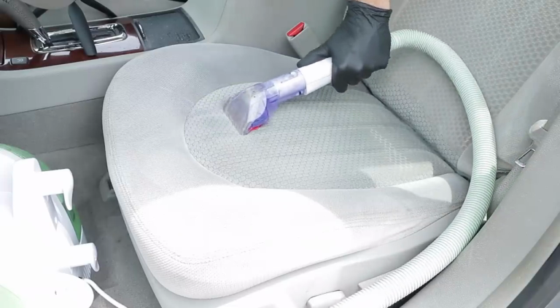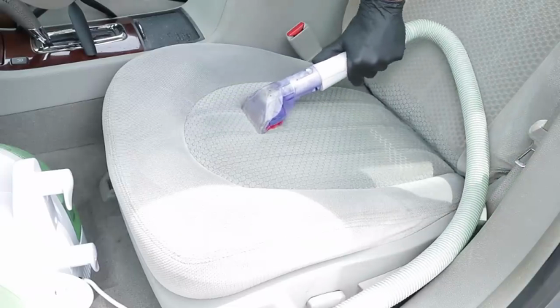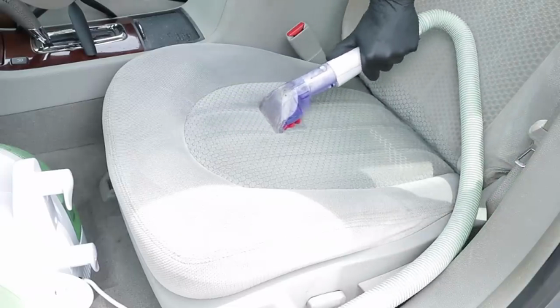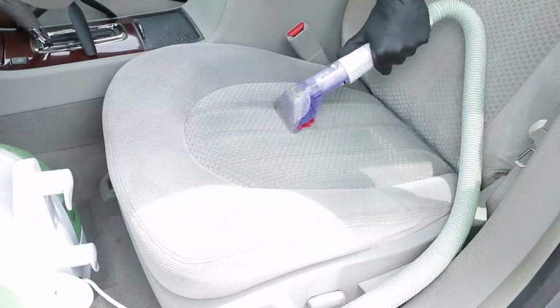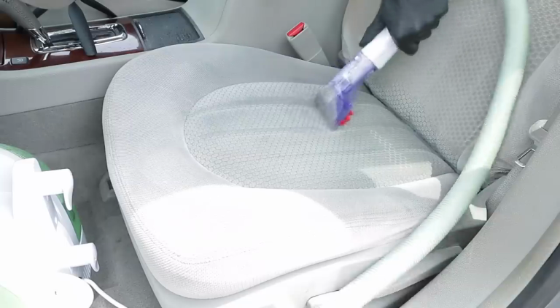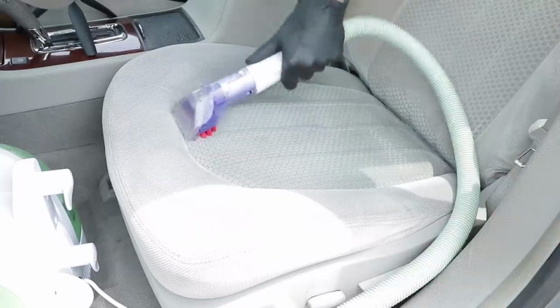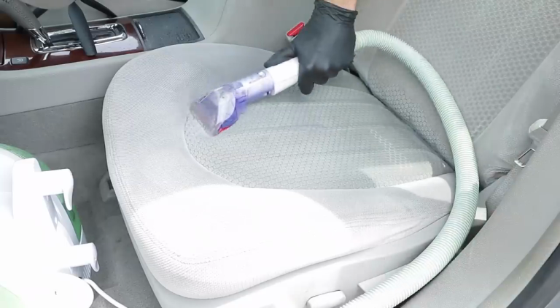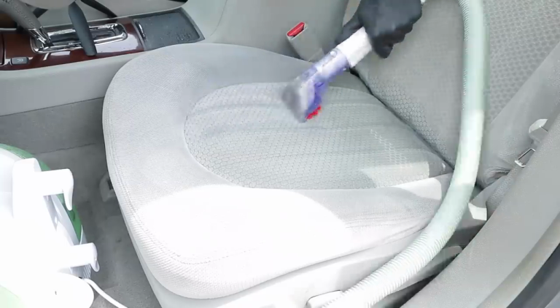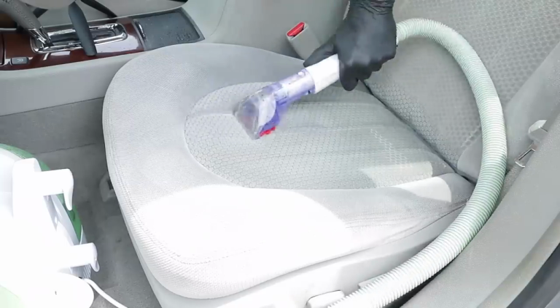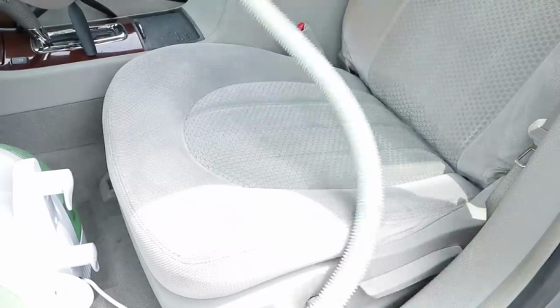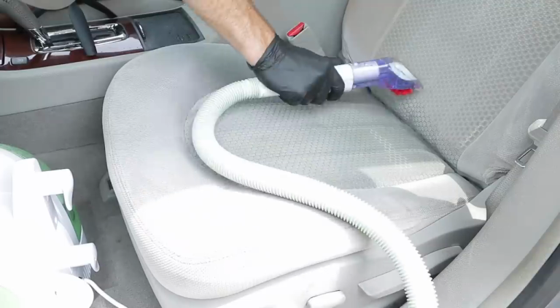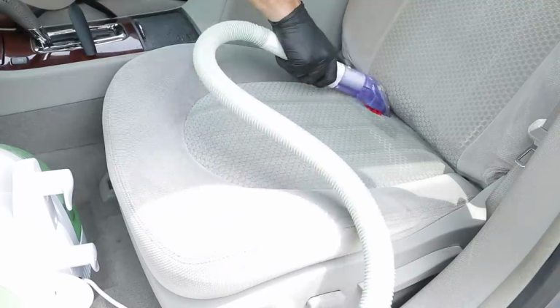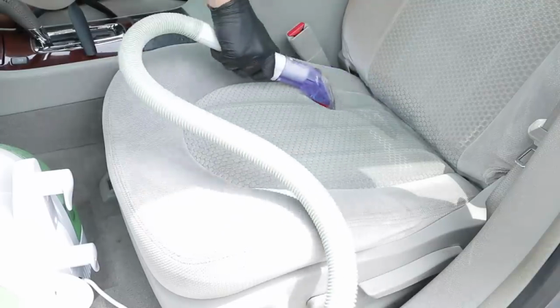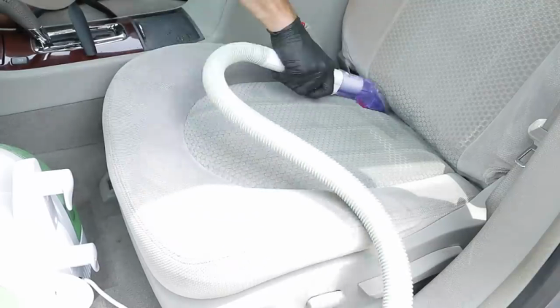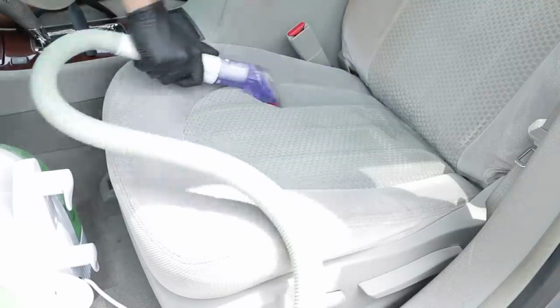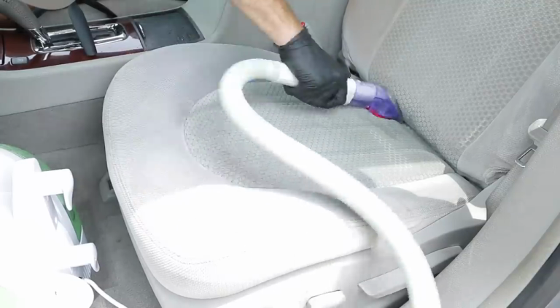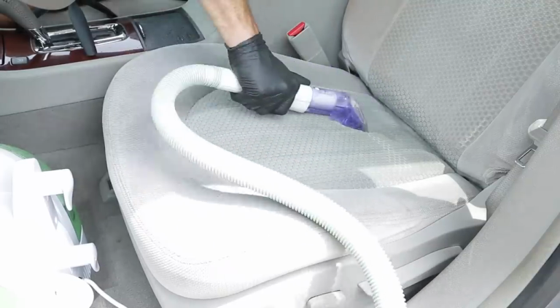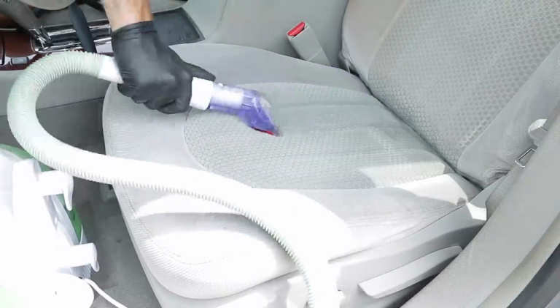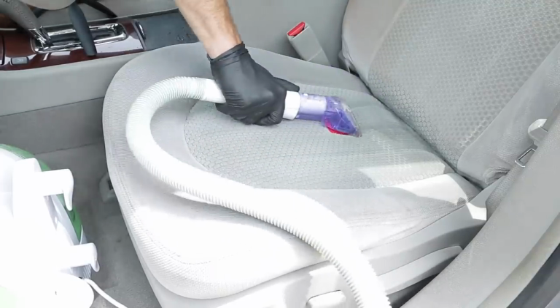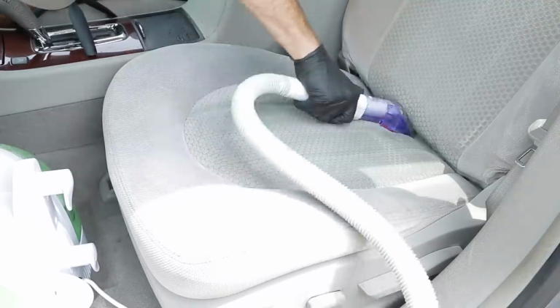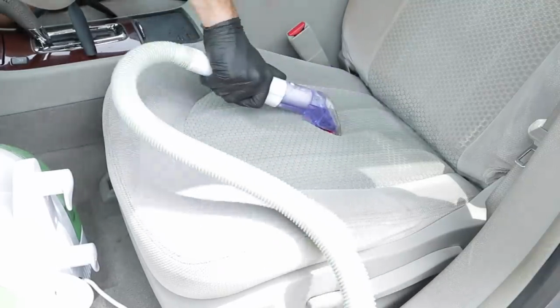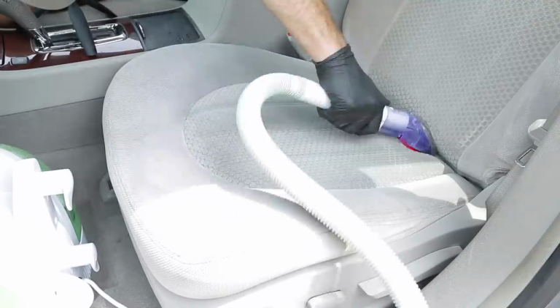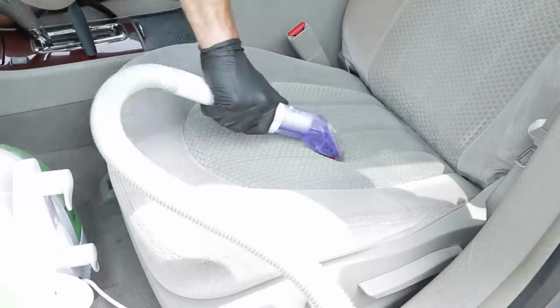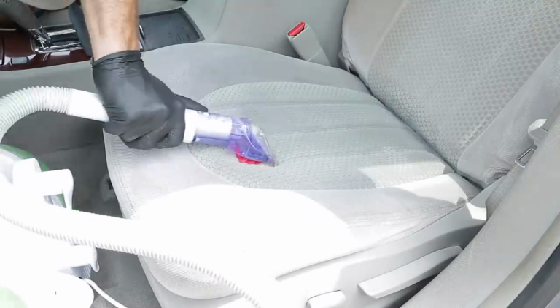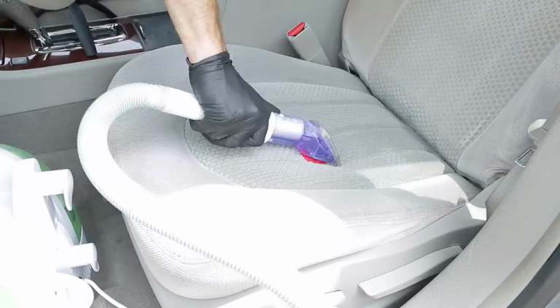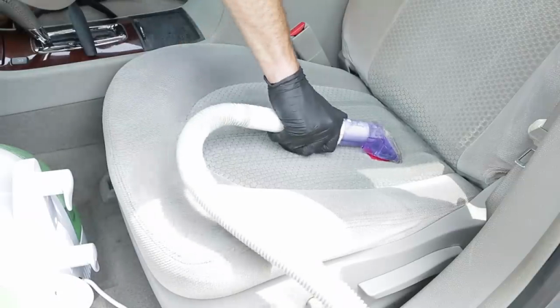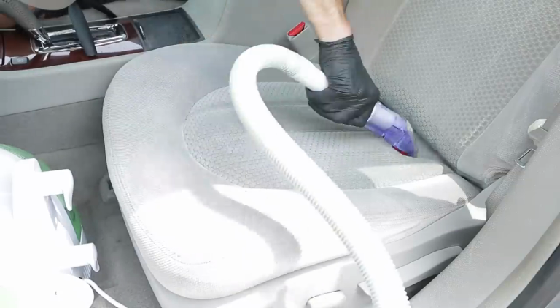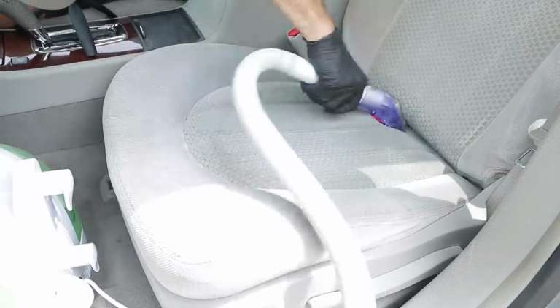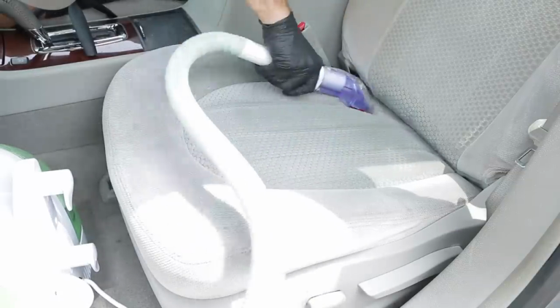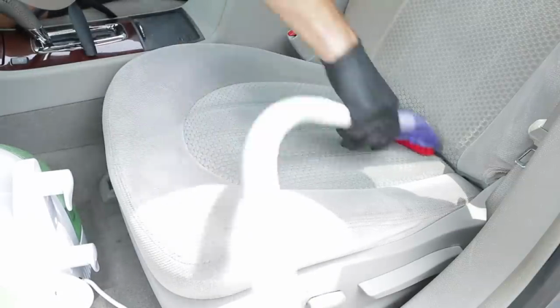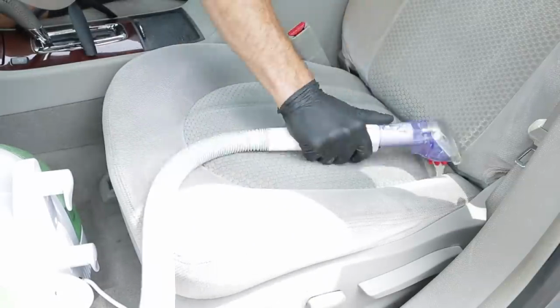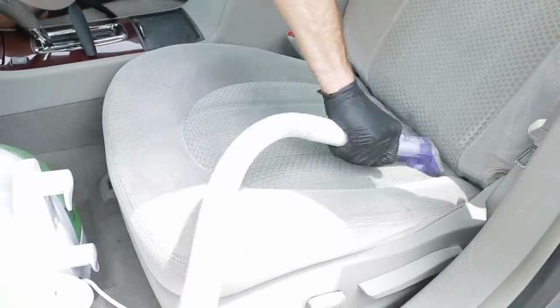Typically on most seats I've done with my extractor, it usually takes about two passes to get the job done. If you have a more high-end extractor that might not be the case, or if you're doing a spot clean you might get away with one pass. But in general from my experience, it usually takes about two passes to get a seat cleaned.